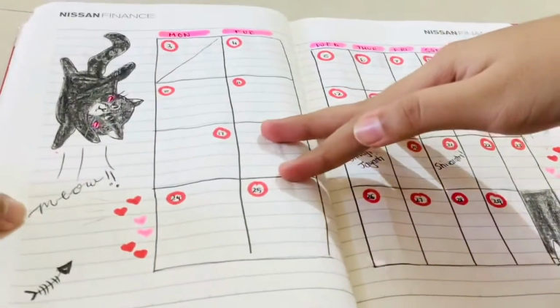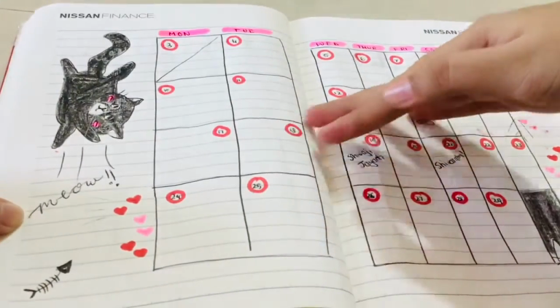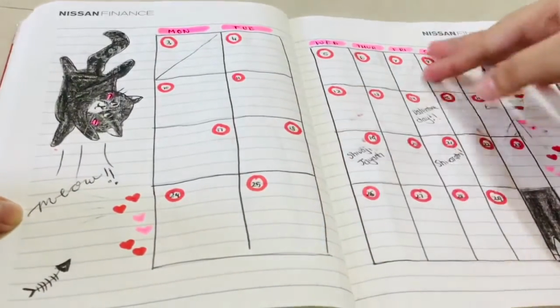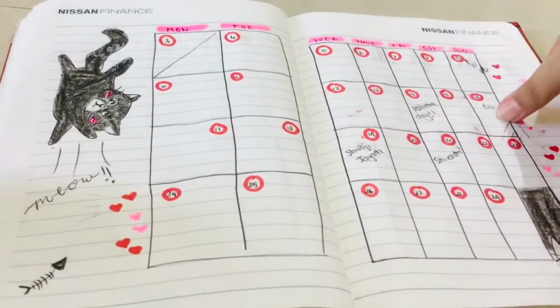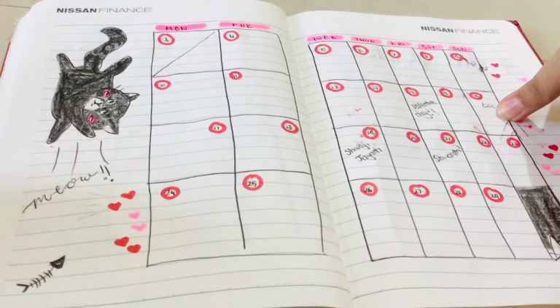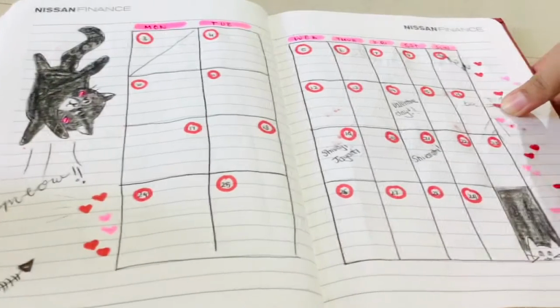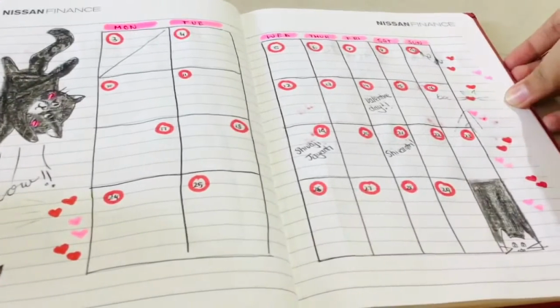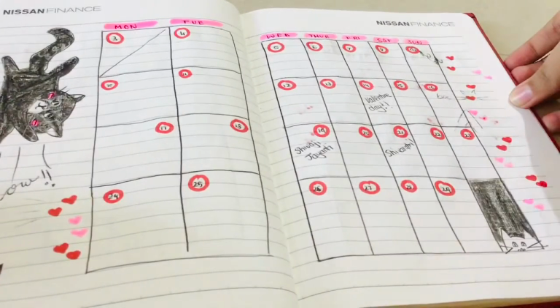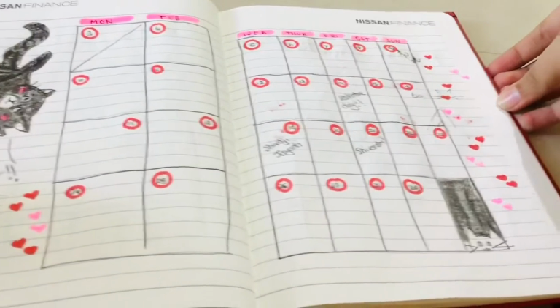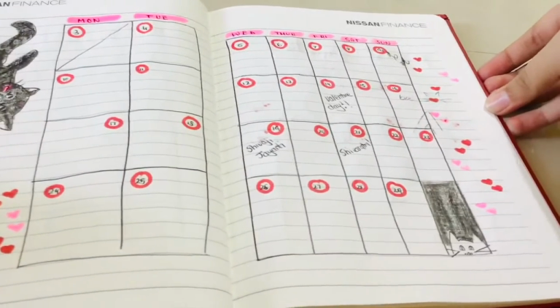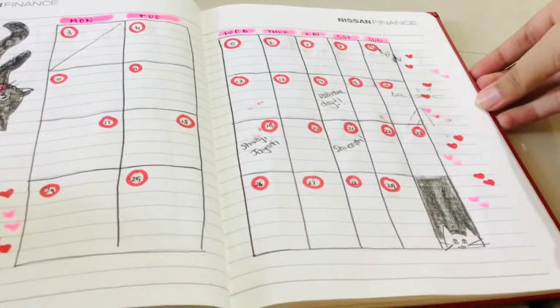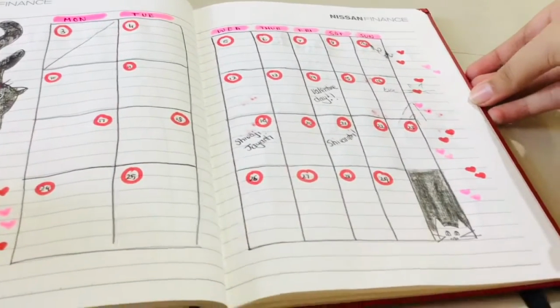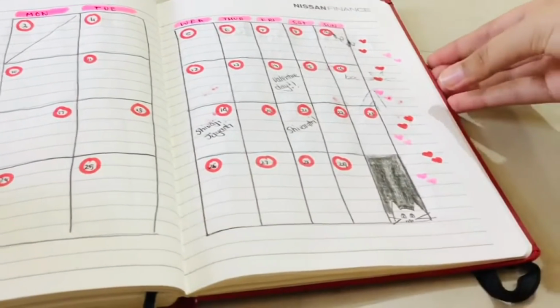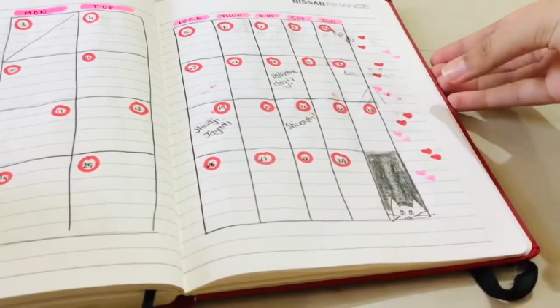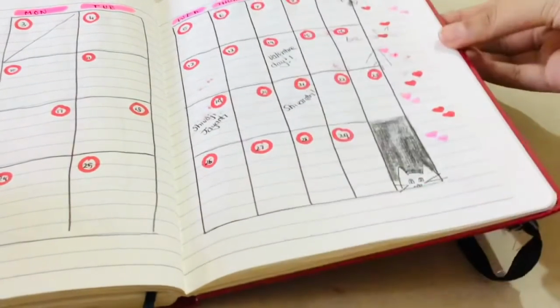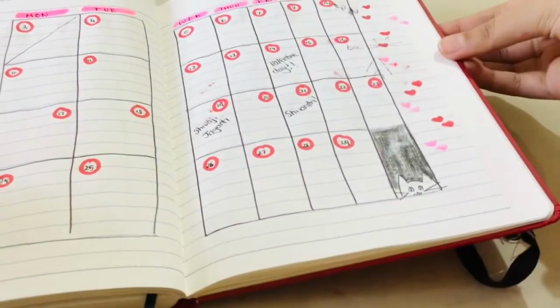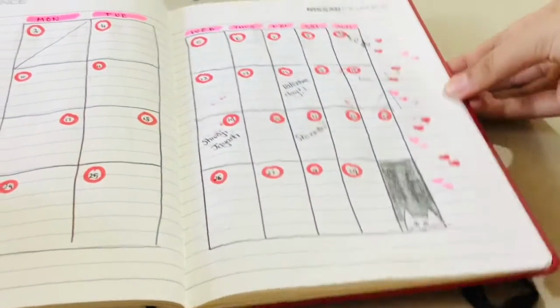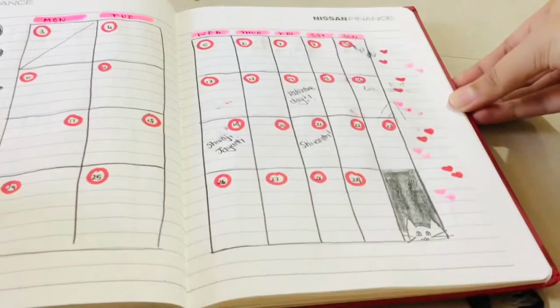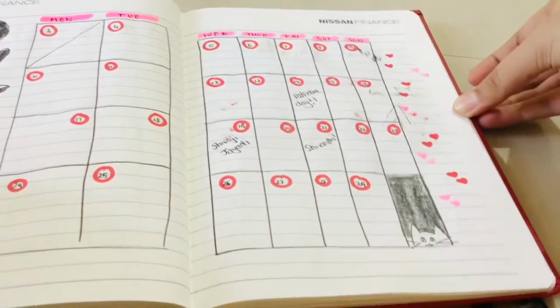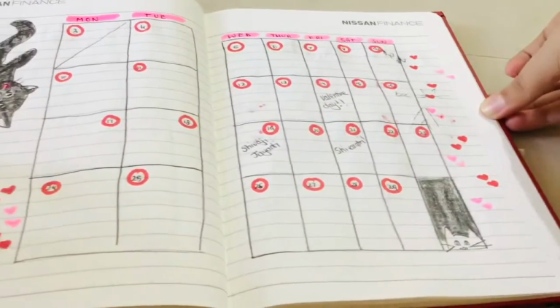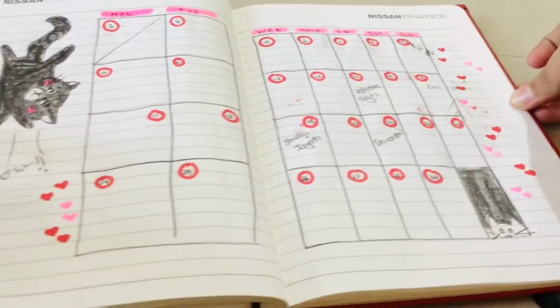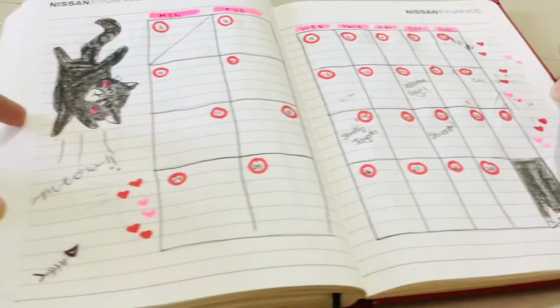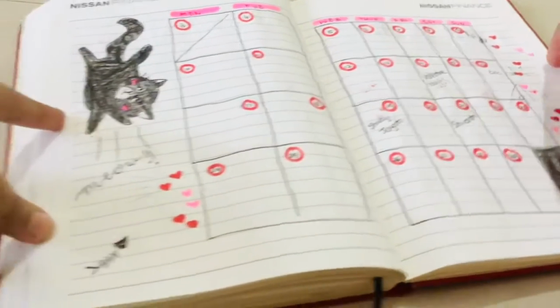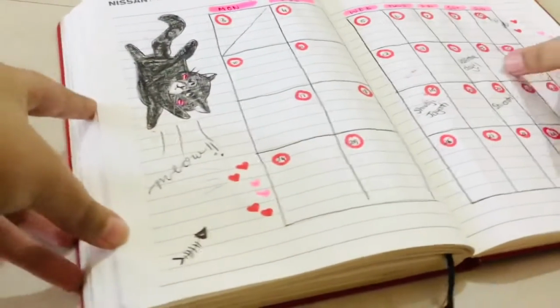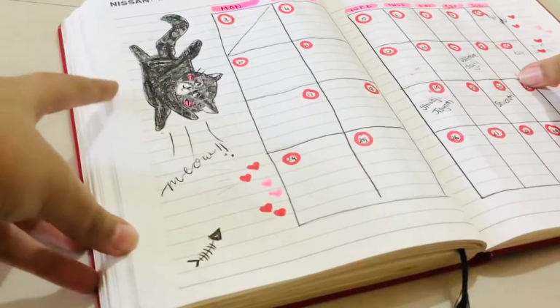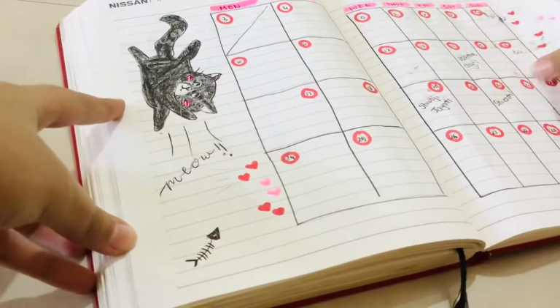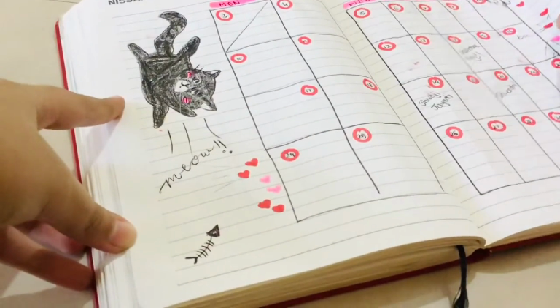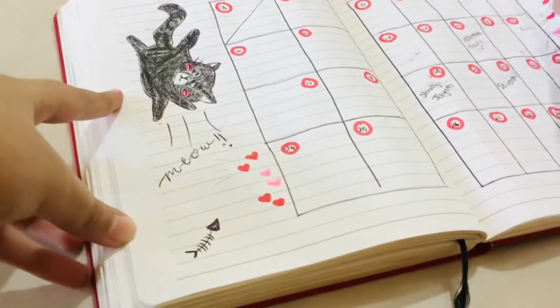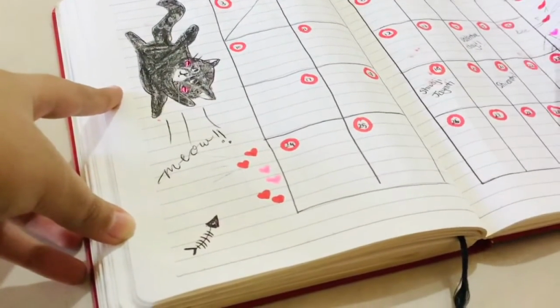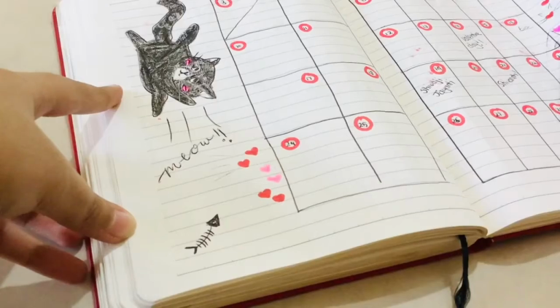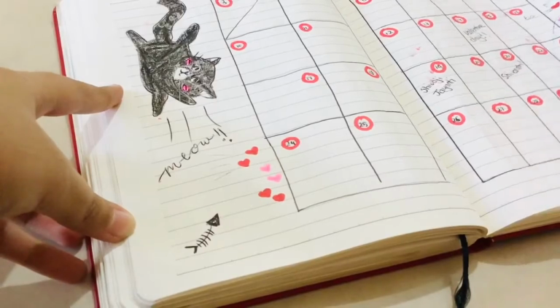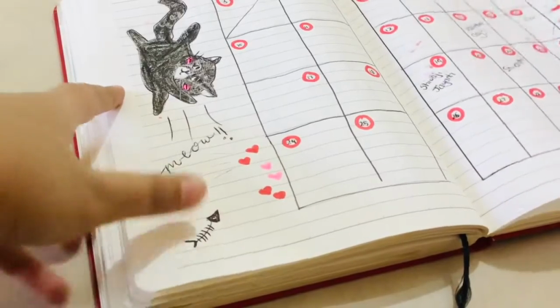Now I've got my monthly calendar, which is really, really simple. I've got hearts and a little cat peeking at the very side, and a black cat who's falling and going 'meow.'